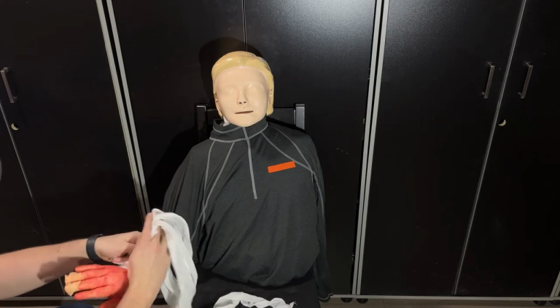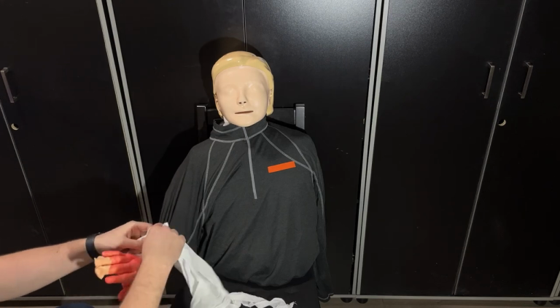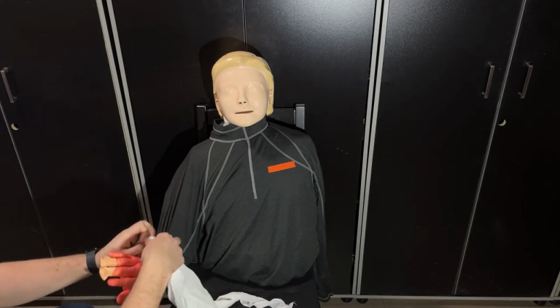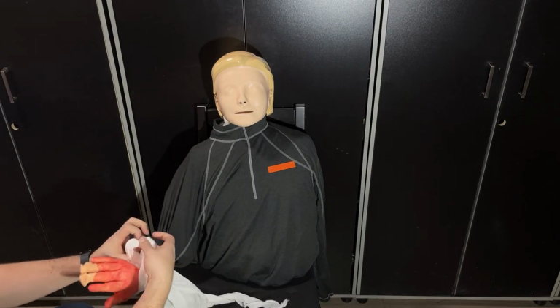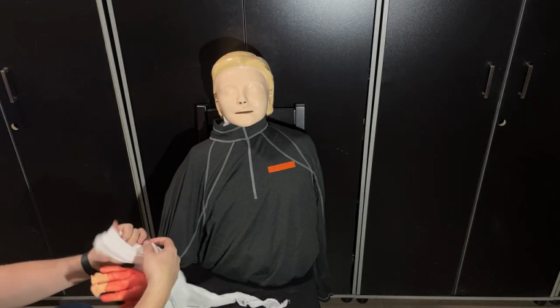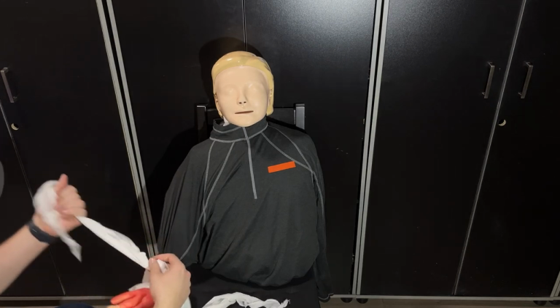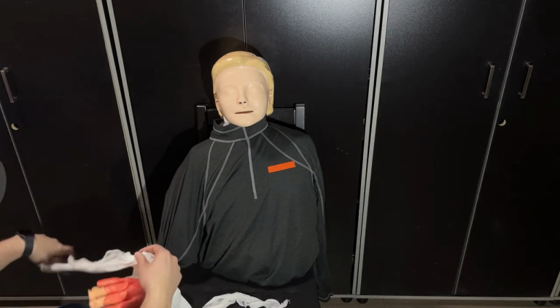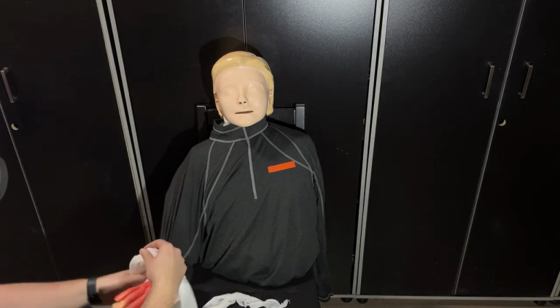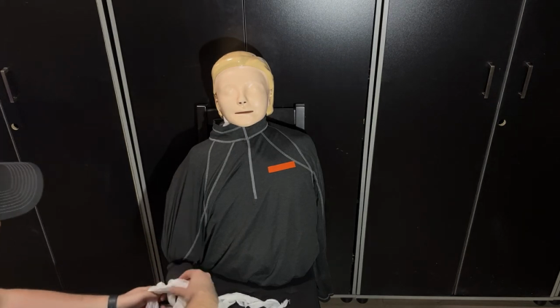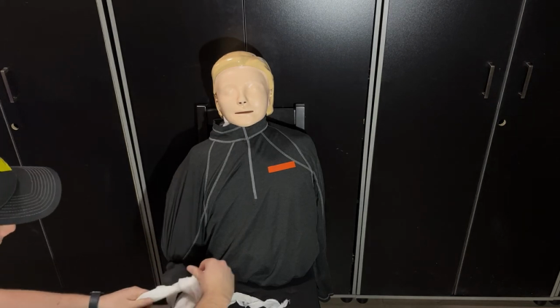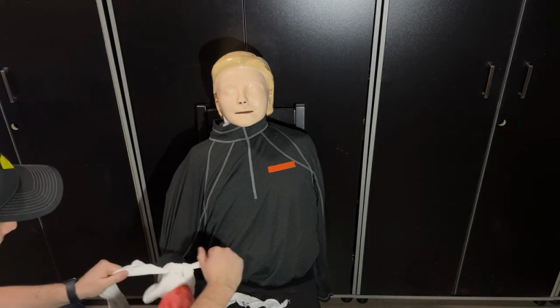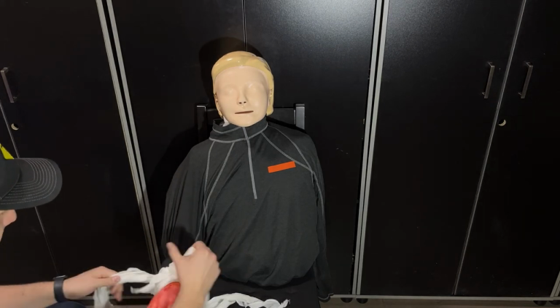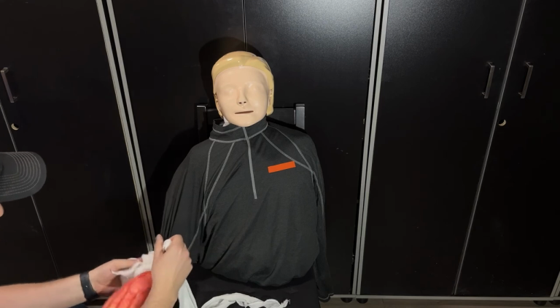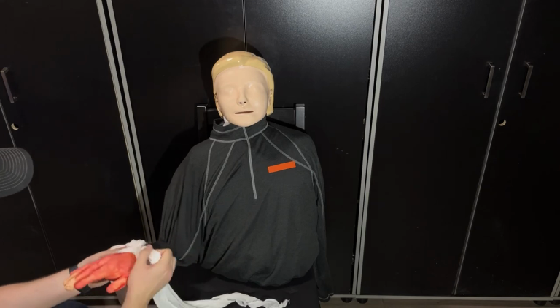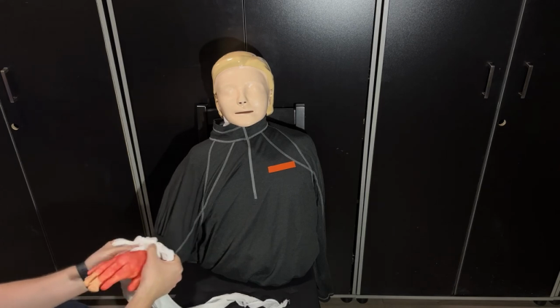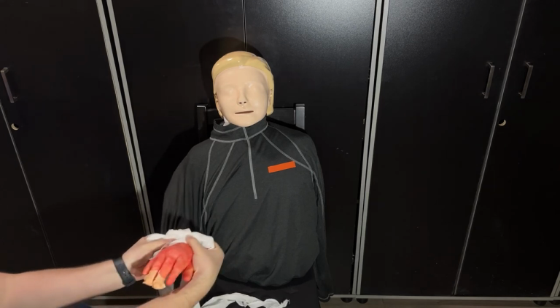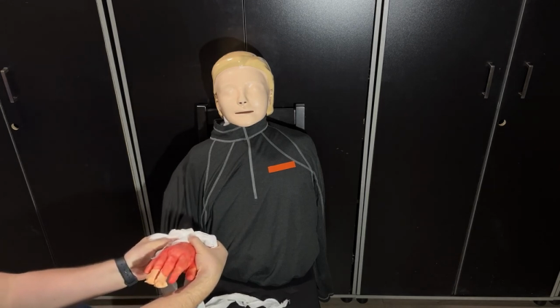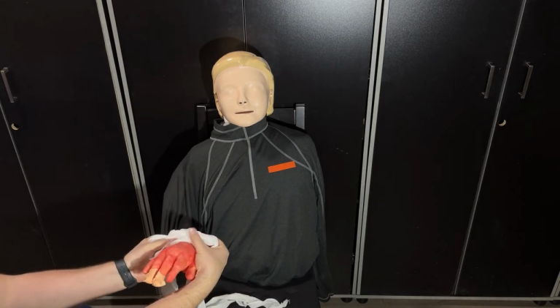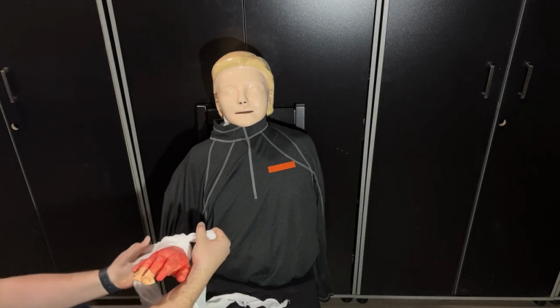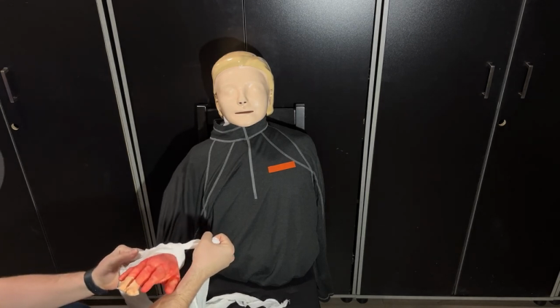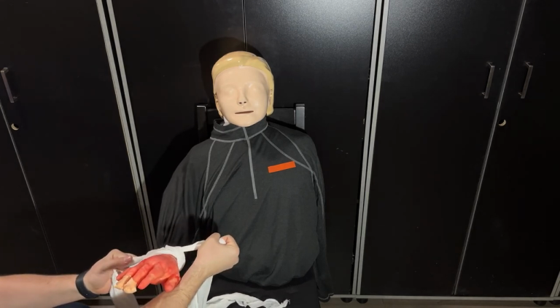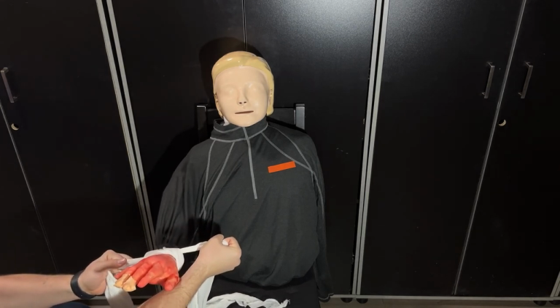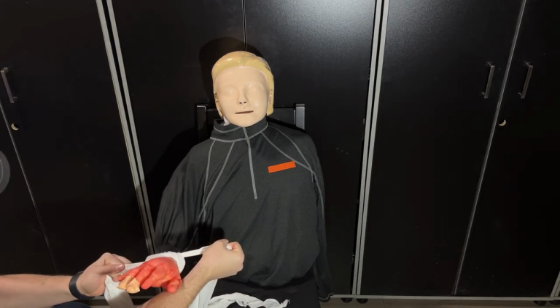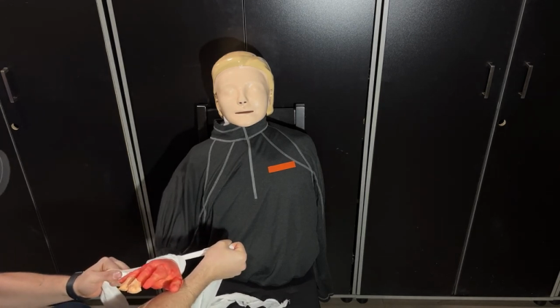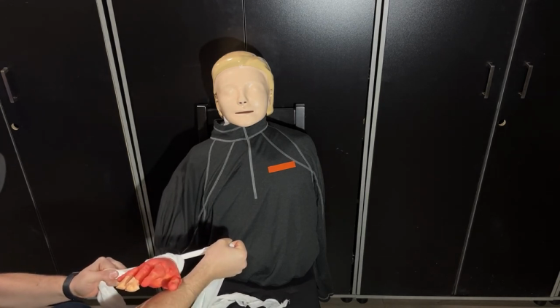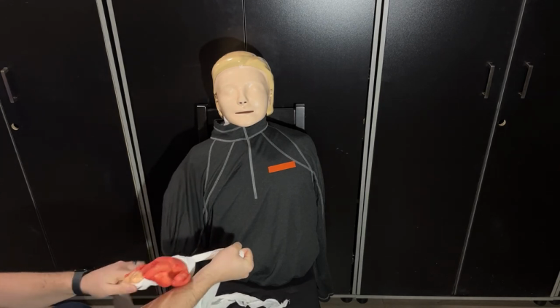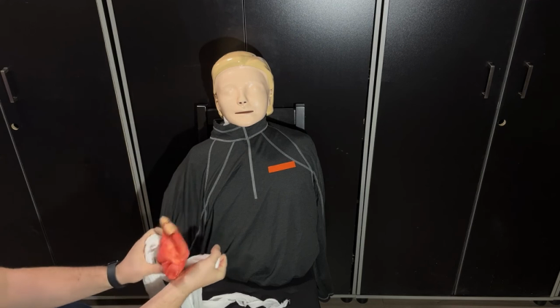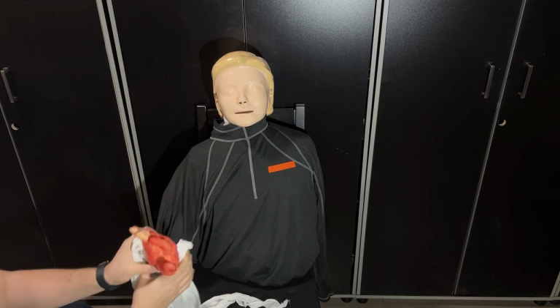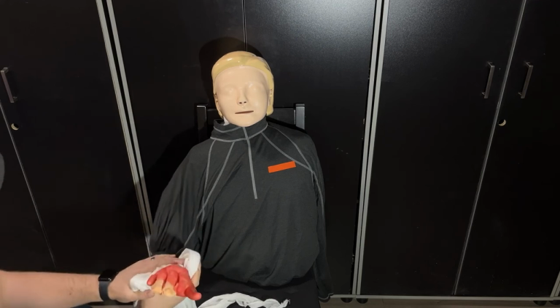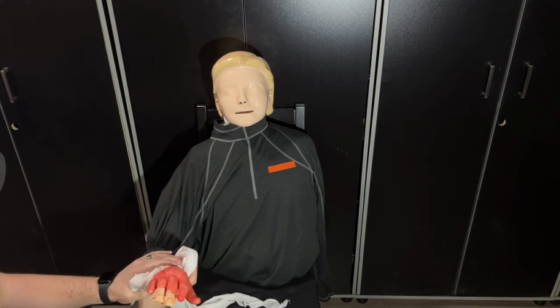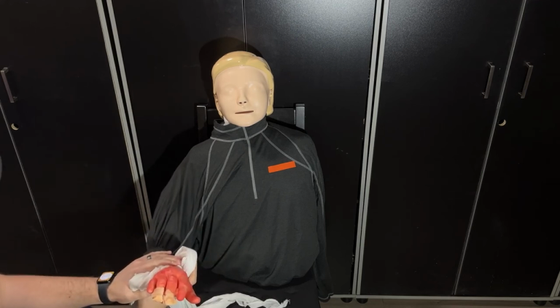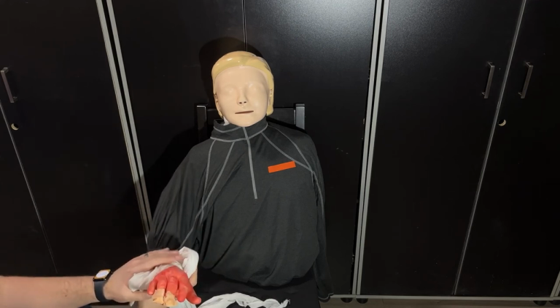Now you can just tie a knot on top — you want to try to tie your knot where you want that pressure. You can snug that up and again watch to see if the bleeding is controlled.